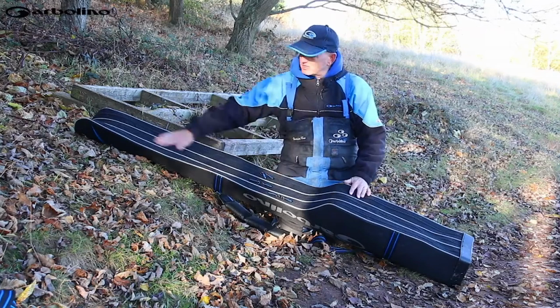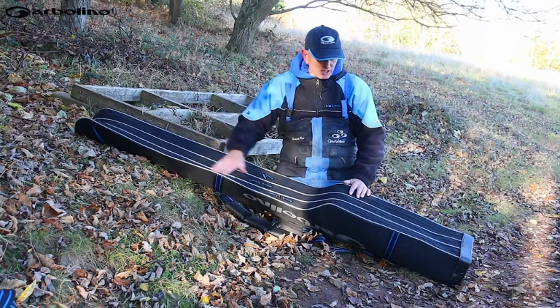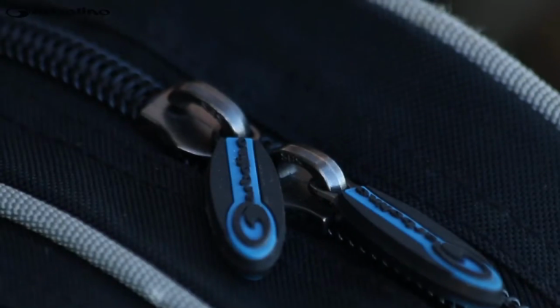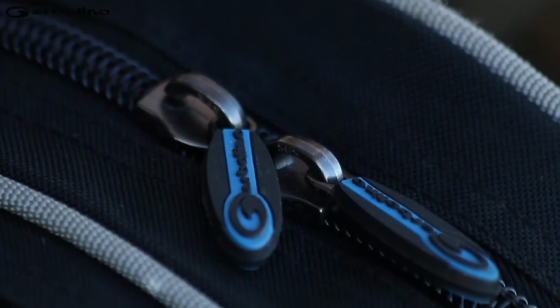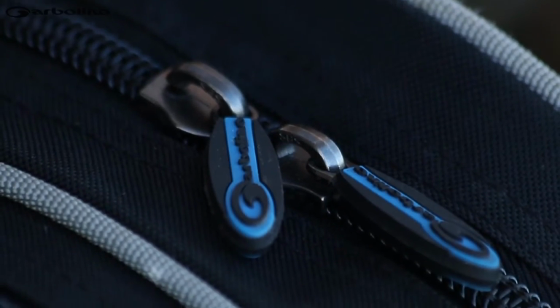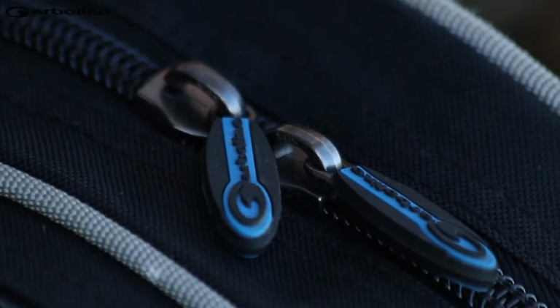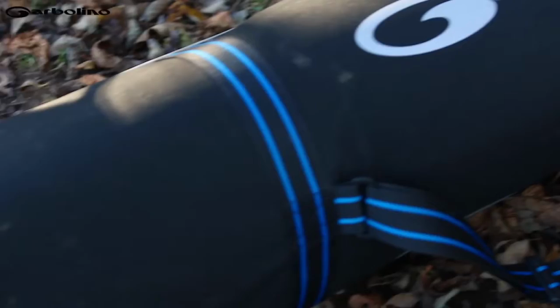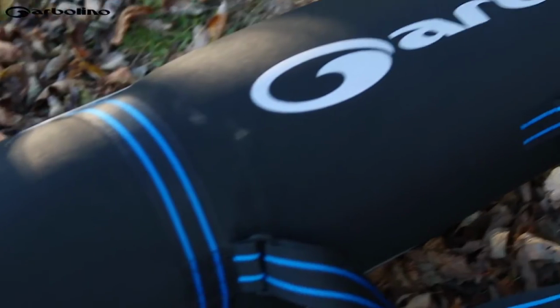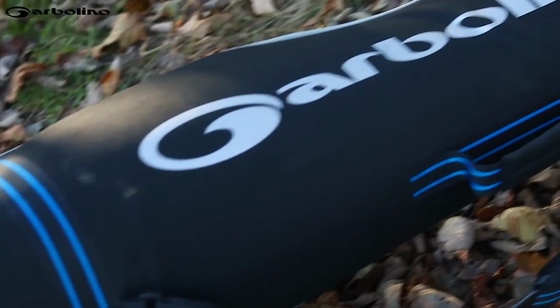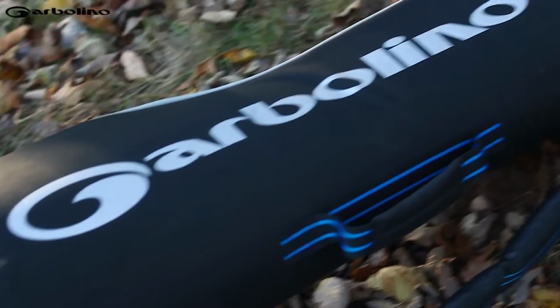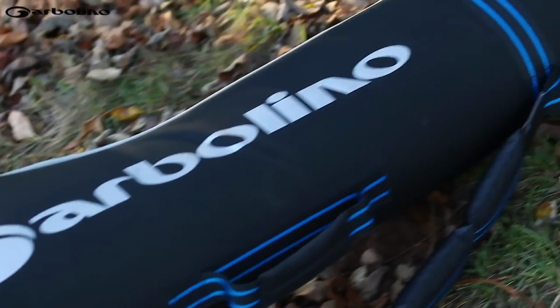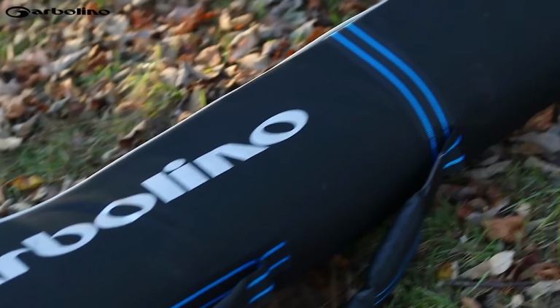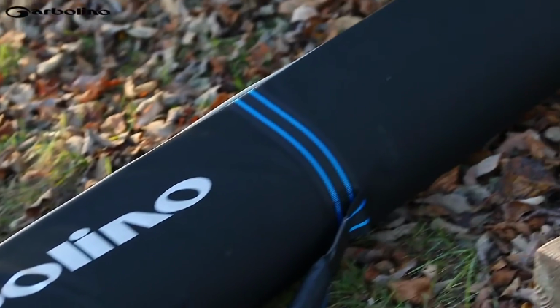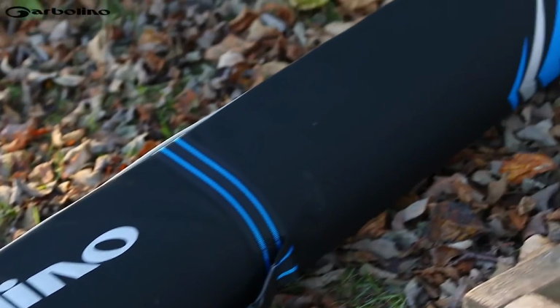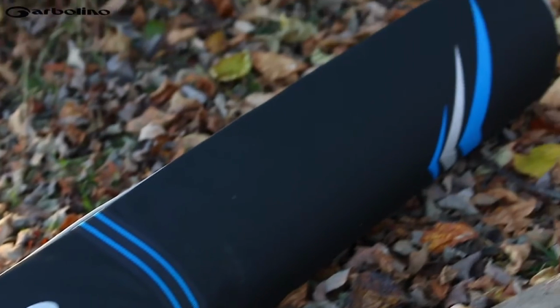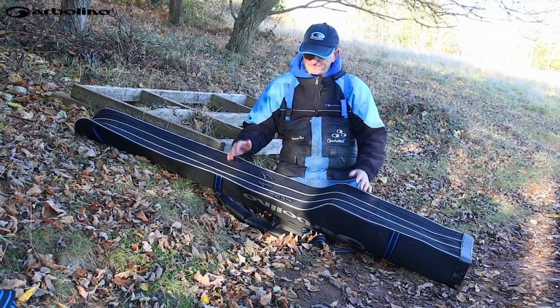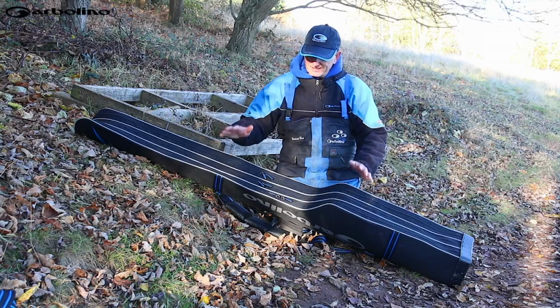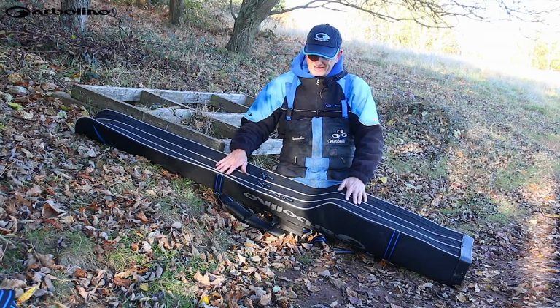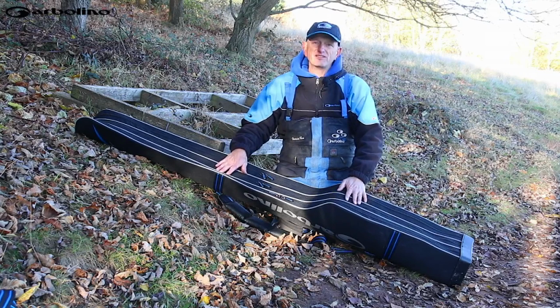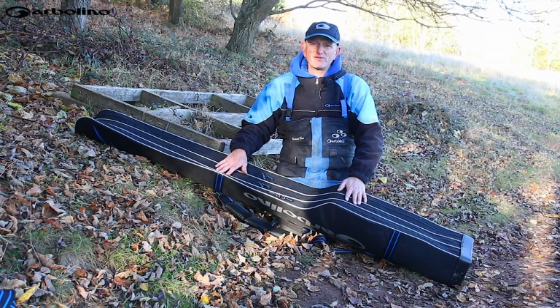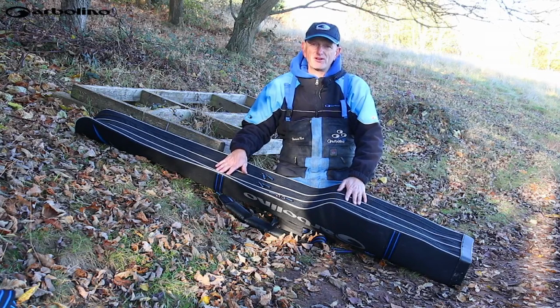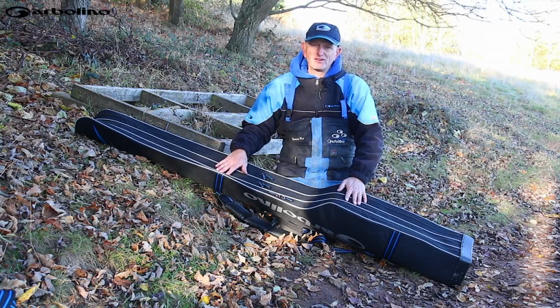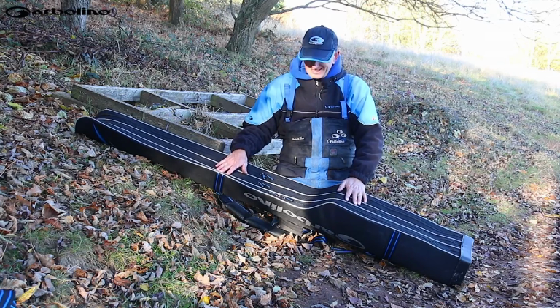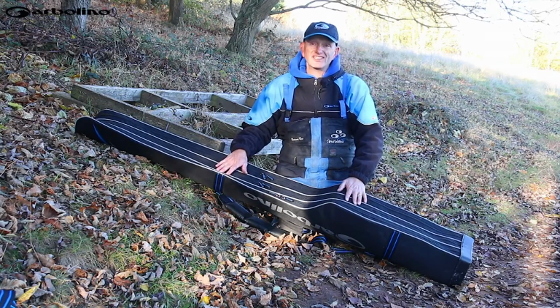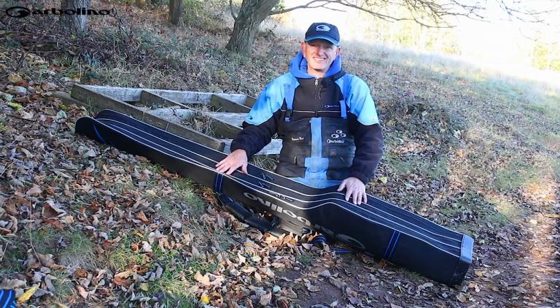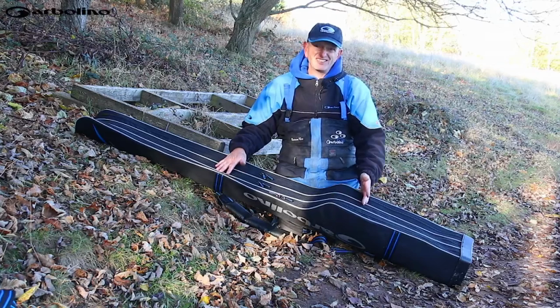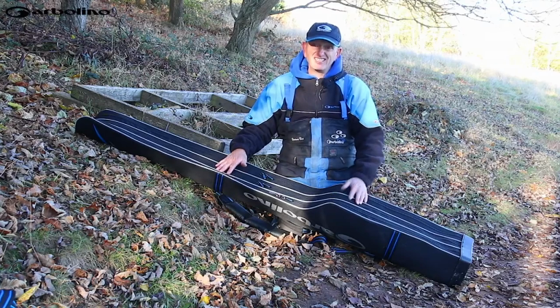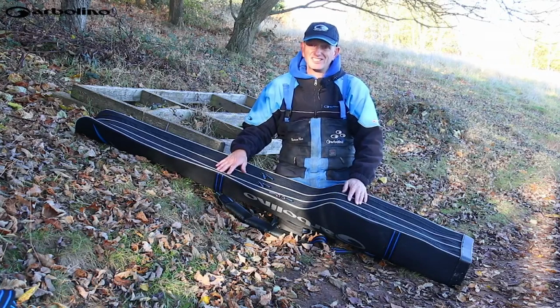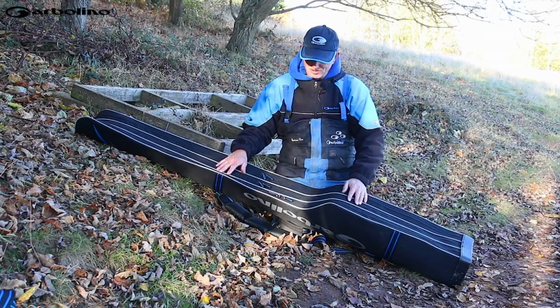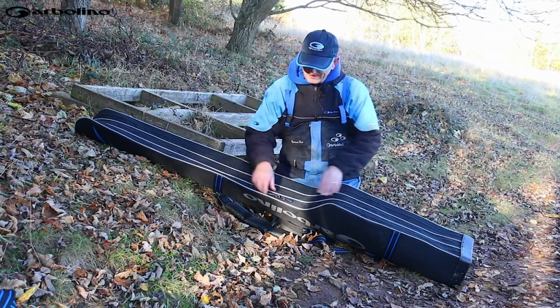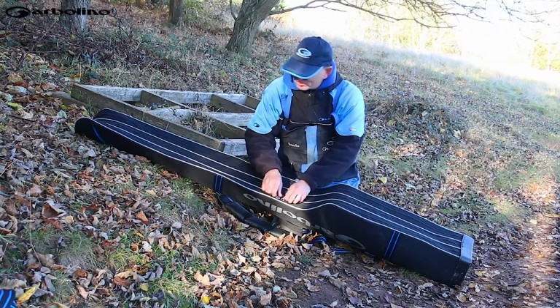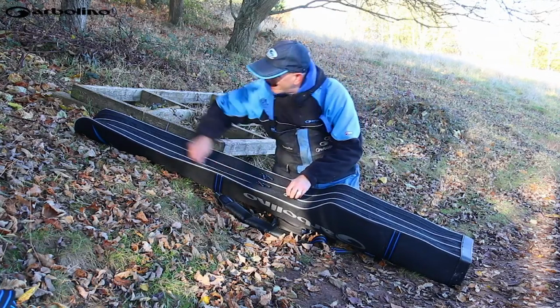Here's a 3-rod rigid rod bag — a brilliant piece of kit designed for 3 rods. Well, actually you can get 6 rods in it and I'll show you how.